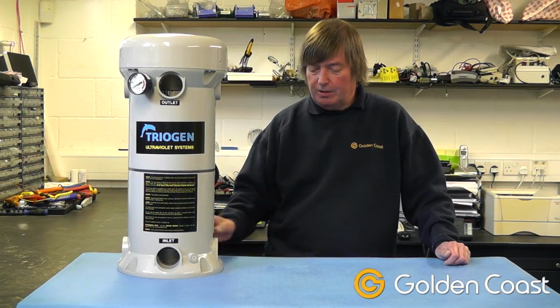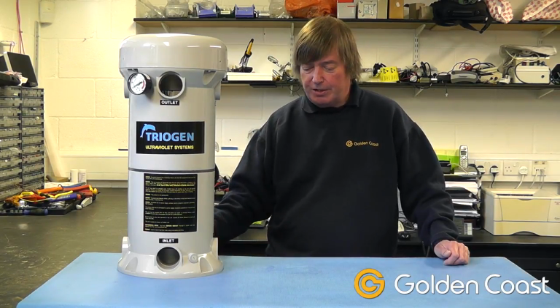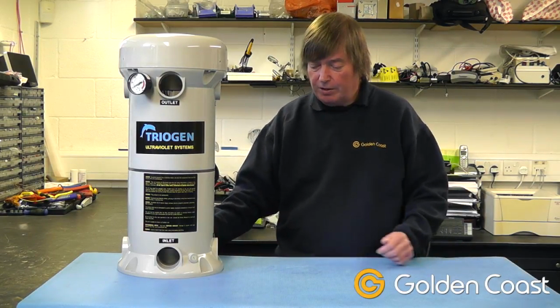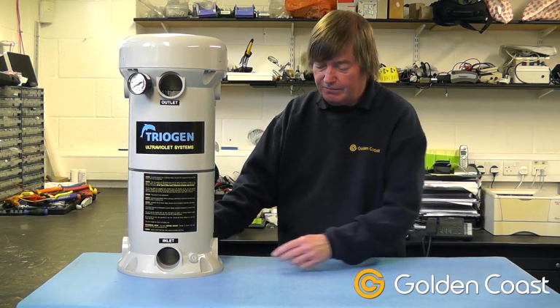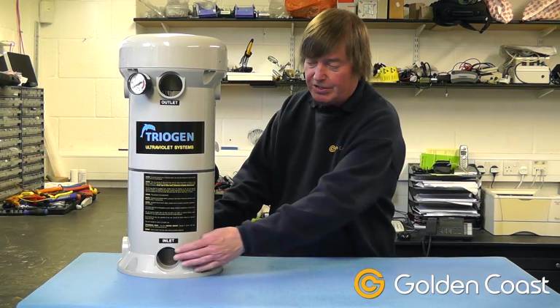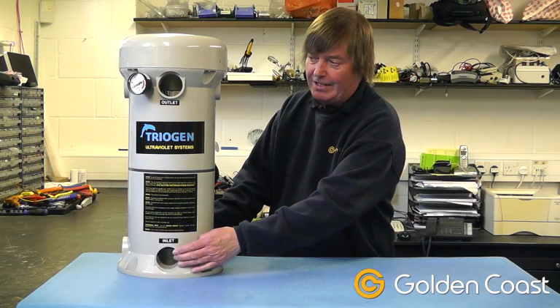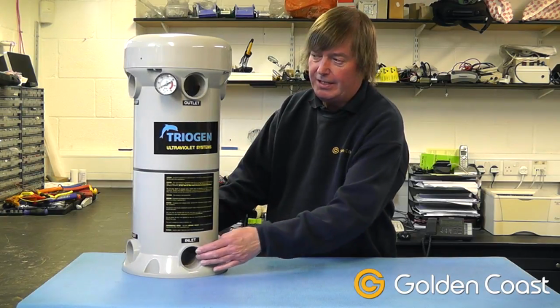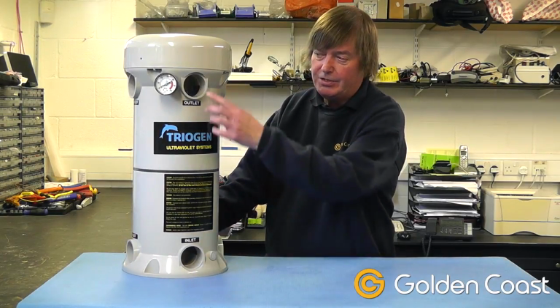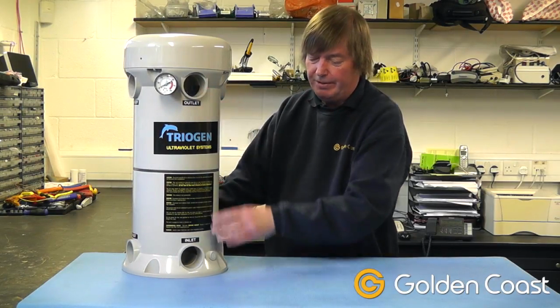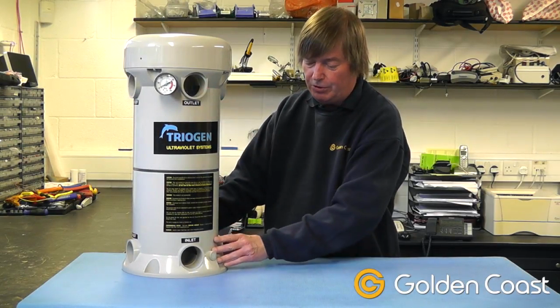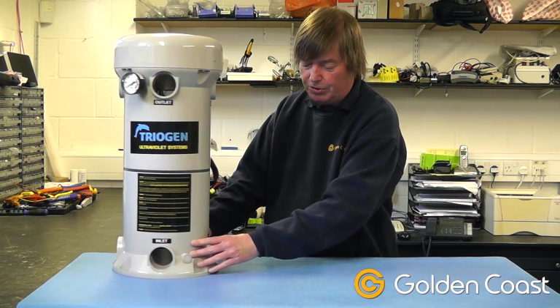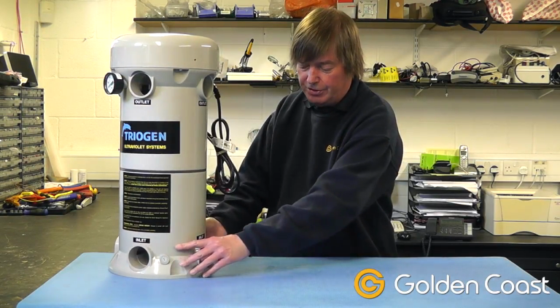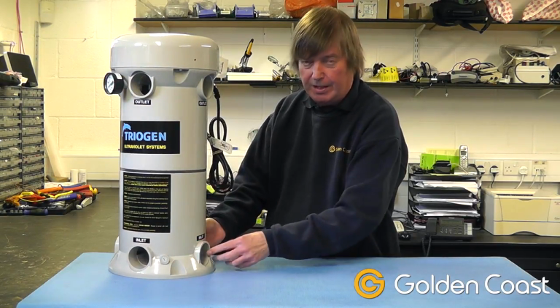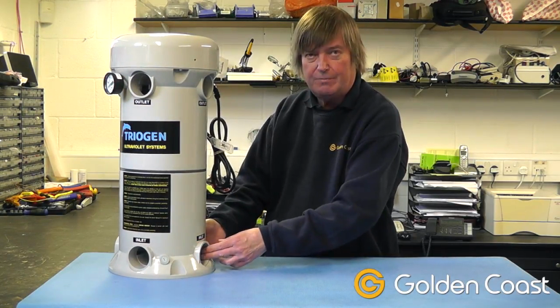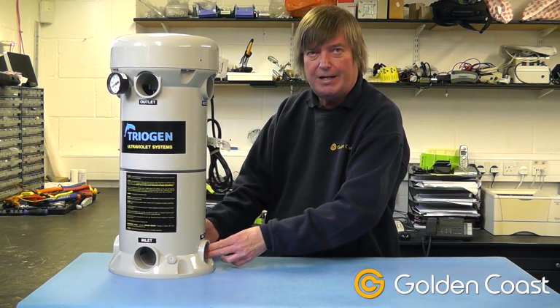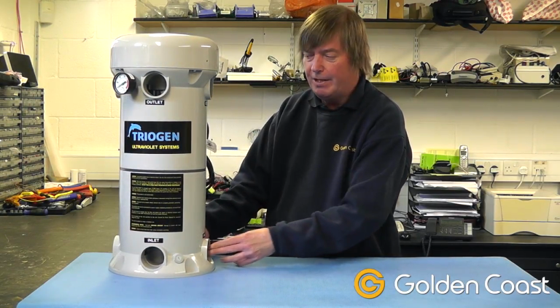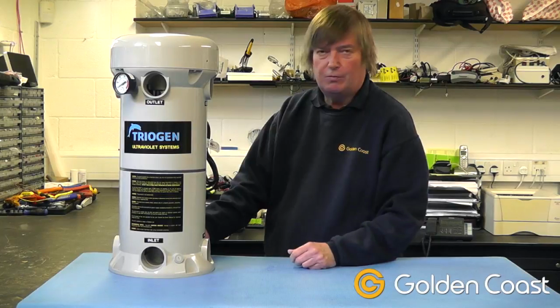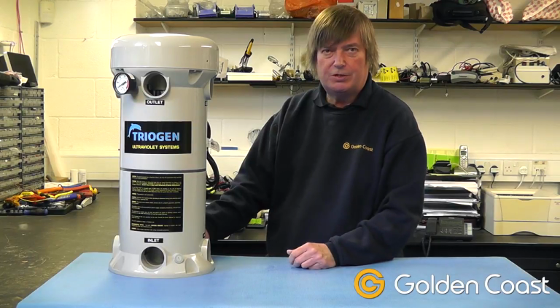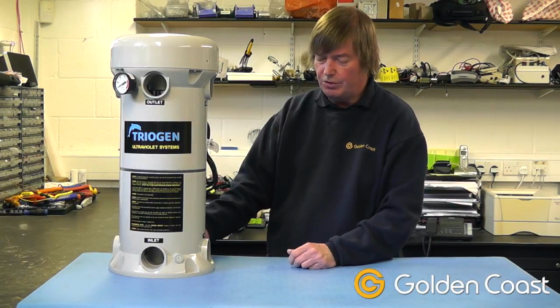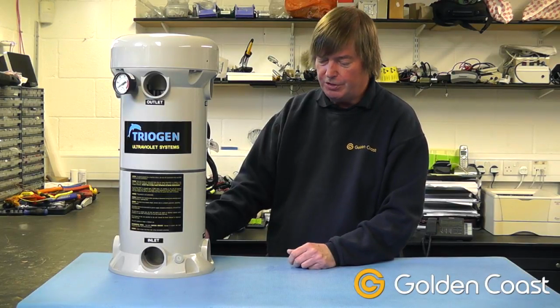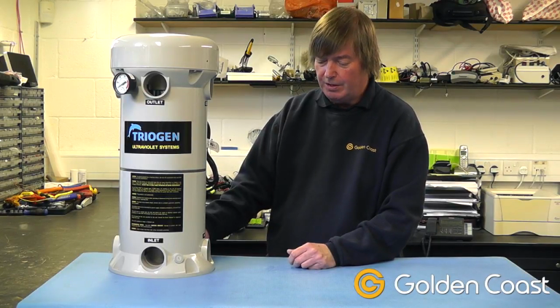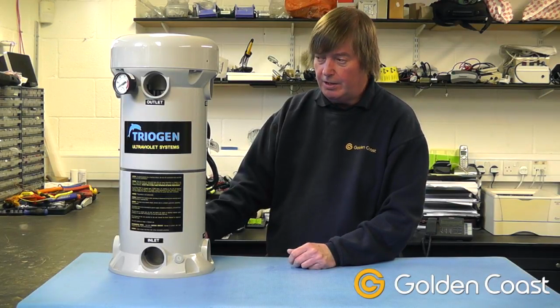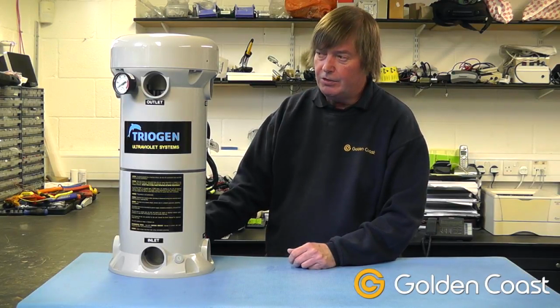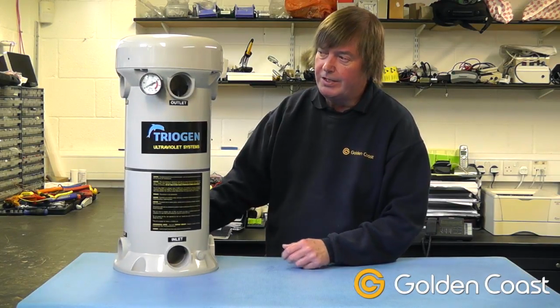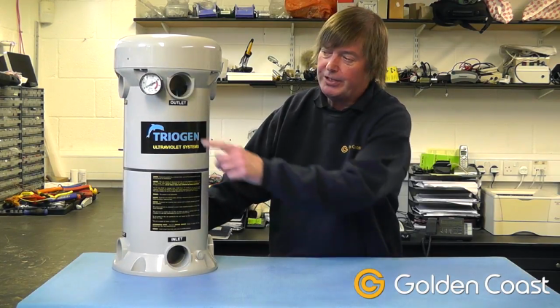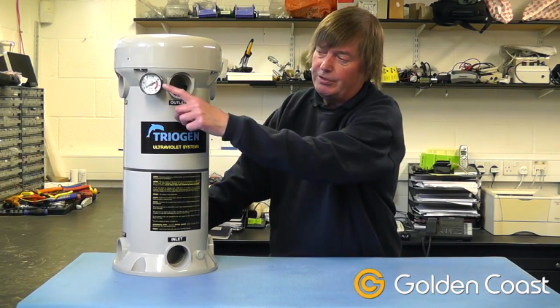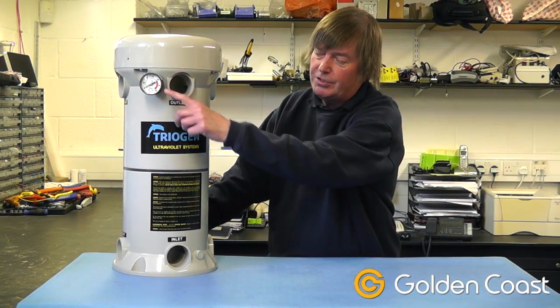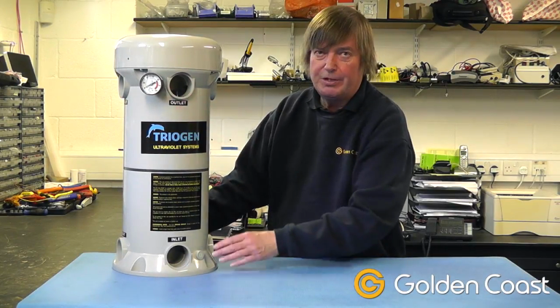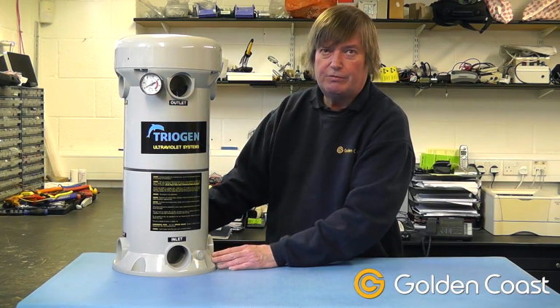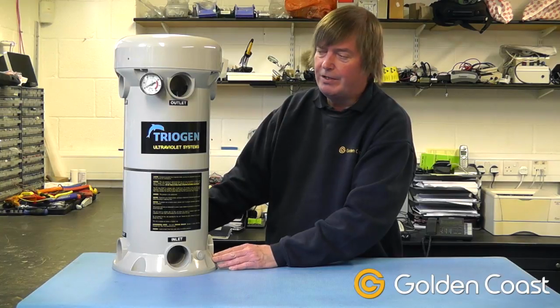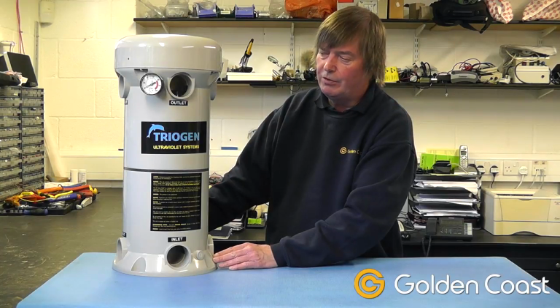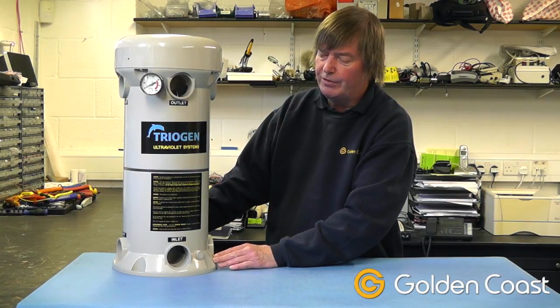This particular one has various inlets and outlets. You can pick which ones you want to use and it comes with blanks to blank off the ones that you don't want to use. It also has a pressure gauge on the front so you can make sure you've got the right amount of flow going through it.